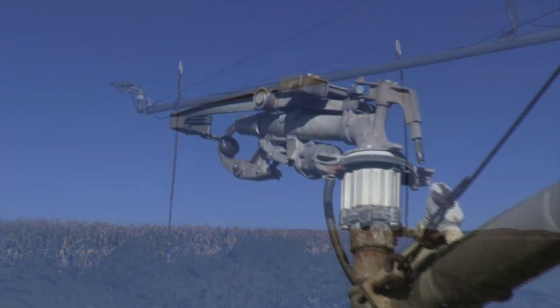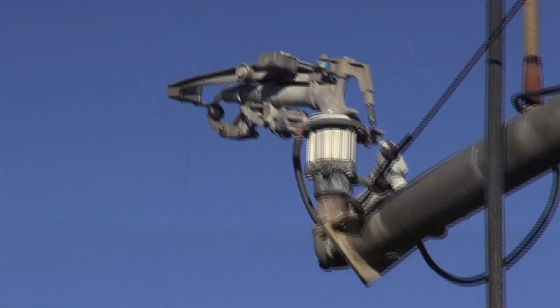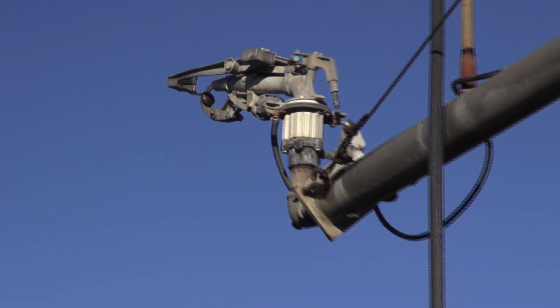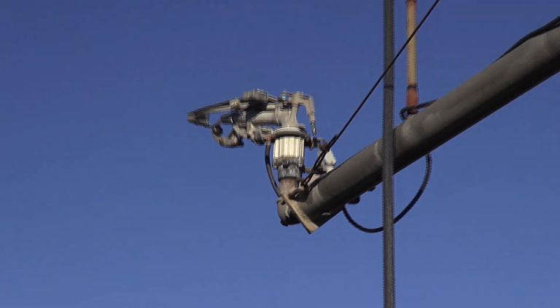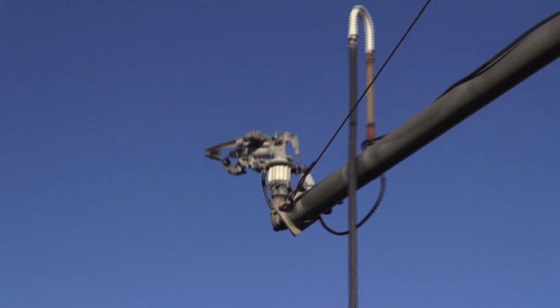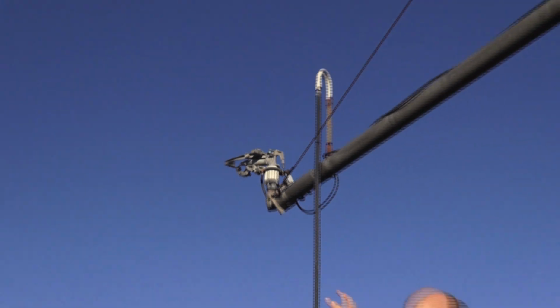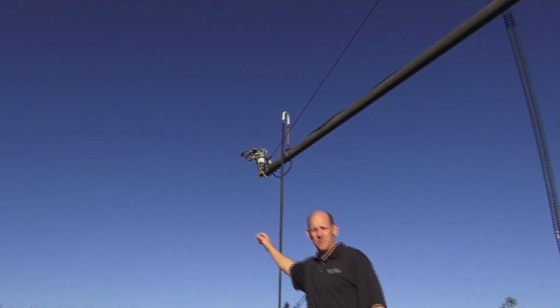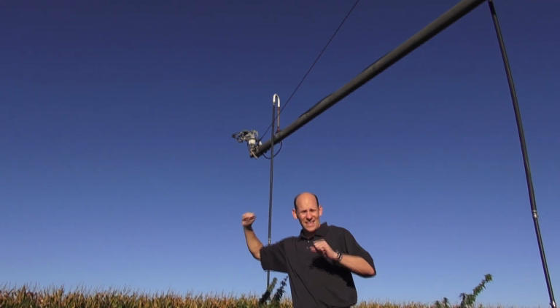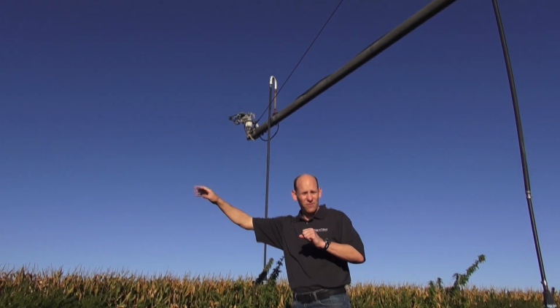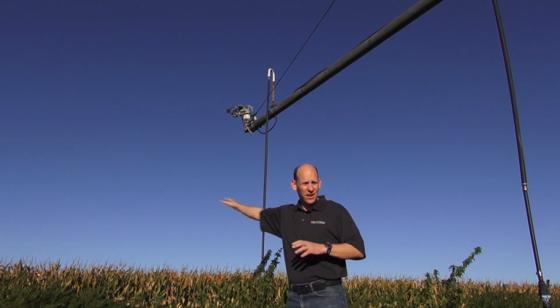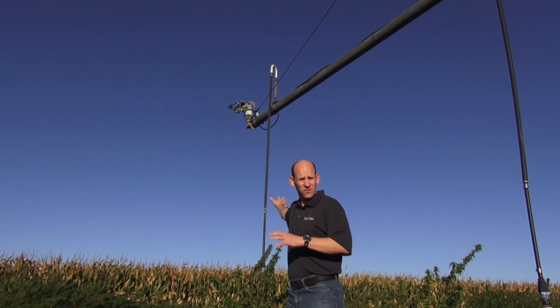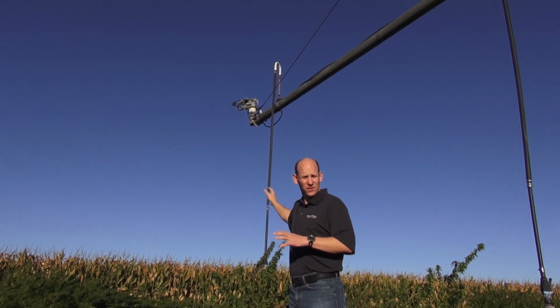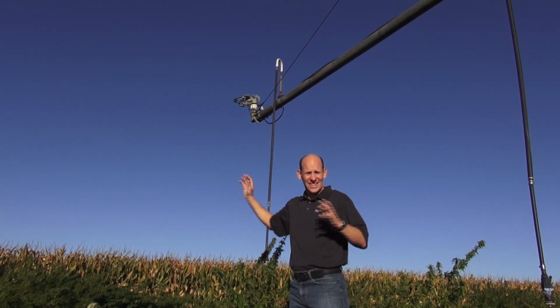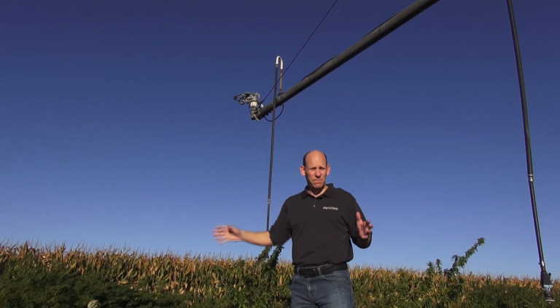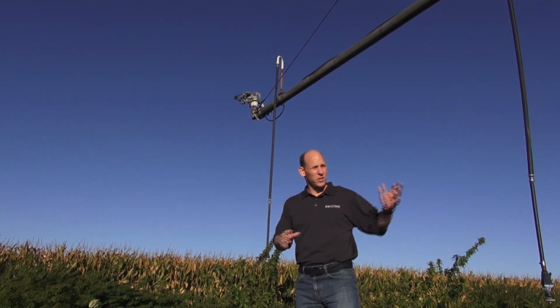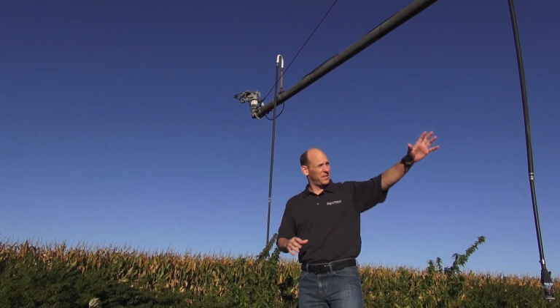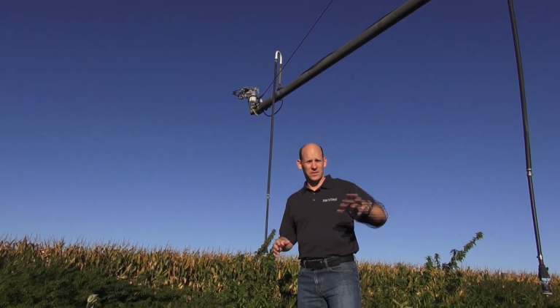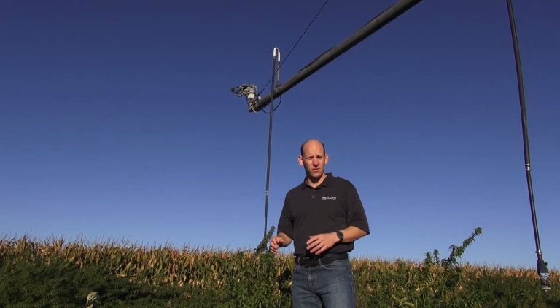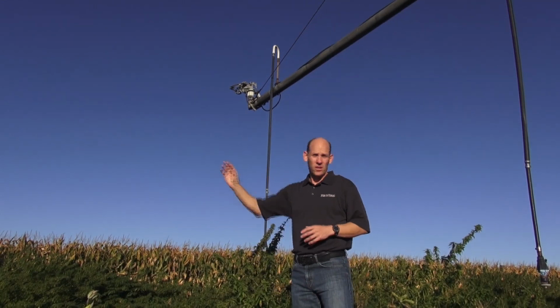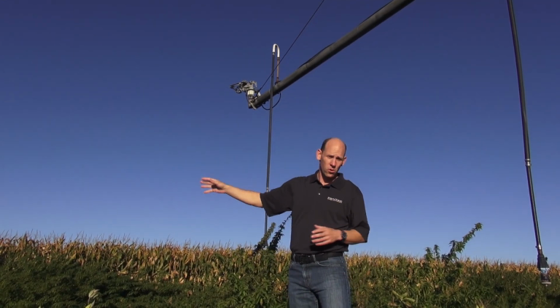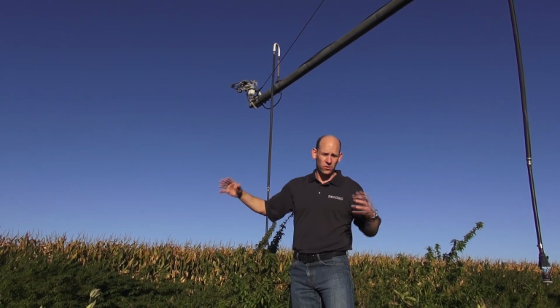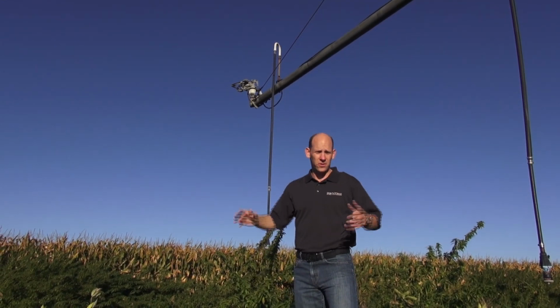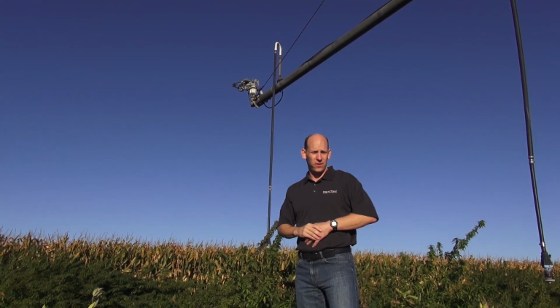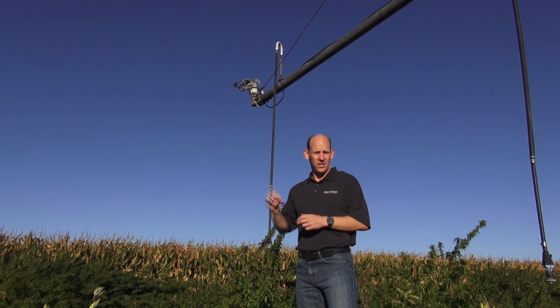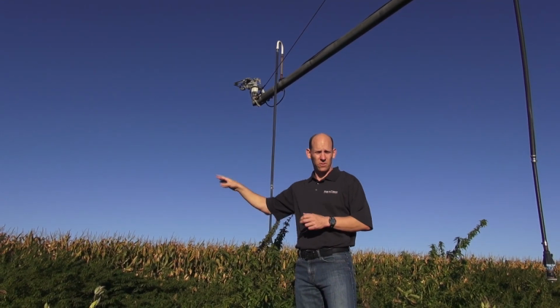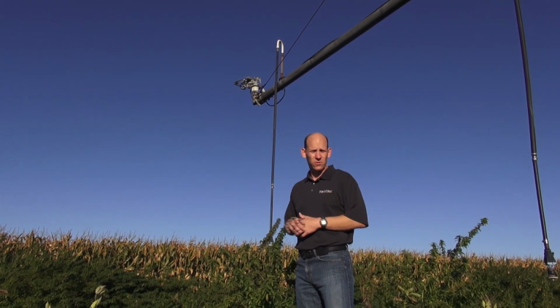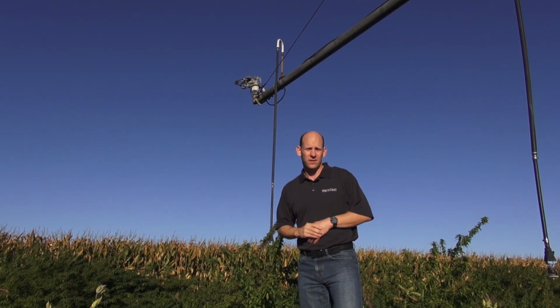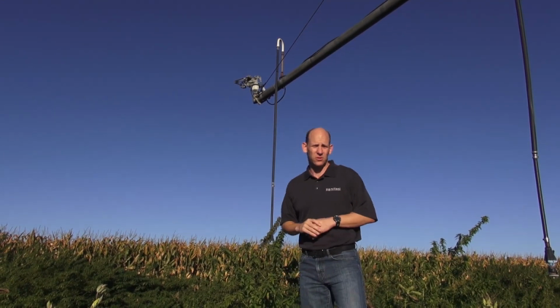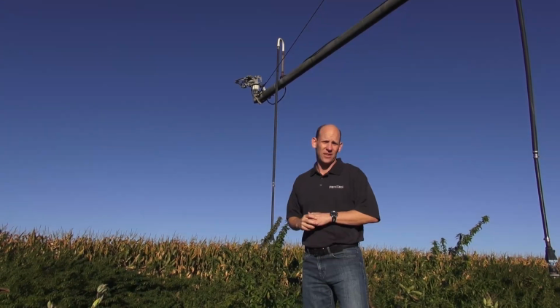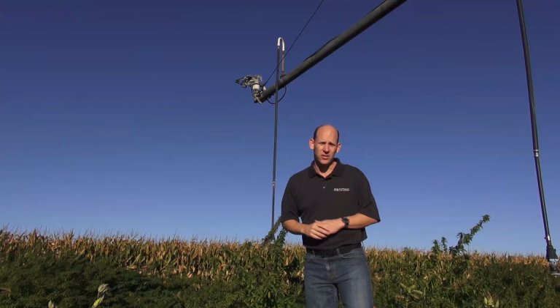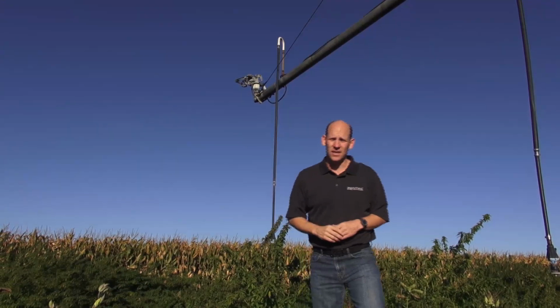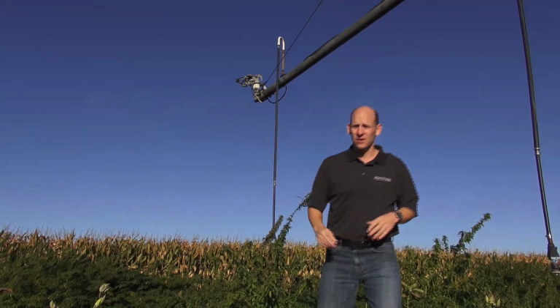At the end of this pivot system is a booster pump. That covers the areas of the field that can't be reached by the typical towers — the corners or other areas of the field where he can turn the booster on to make sure they get the irrigation that's necessary.